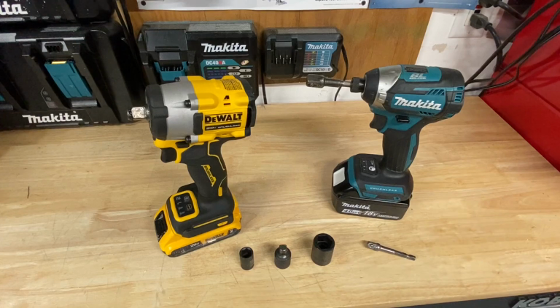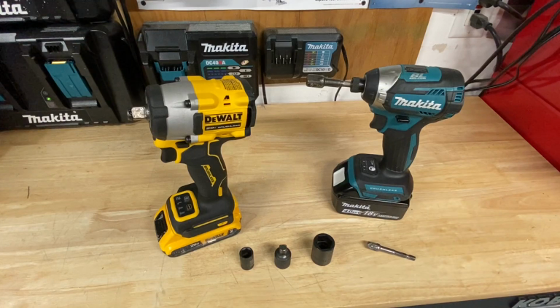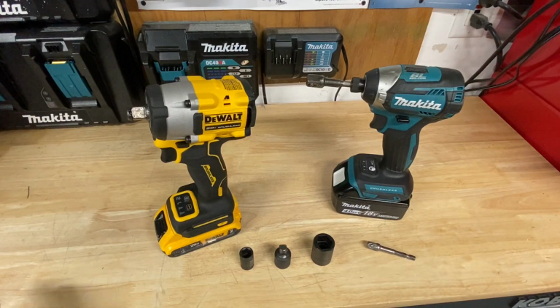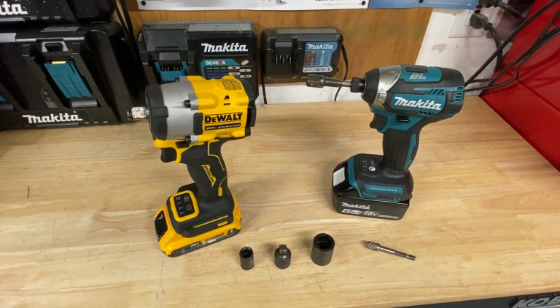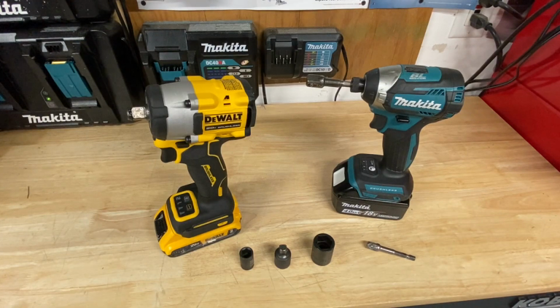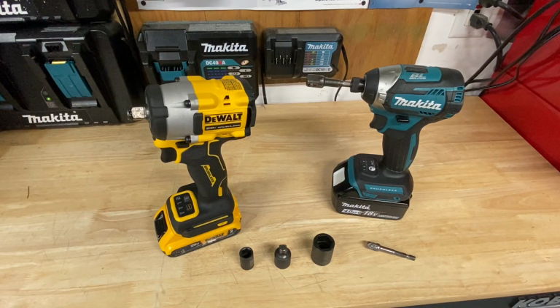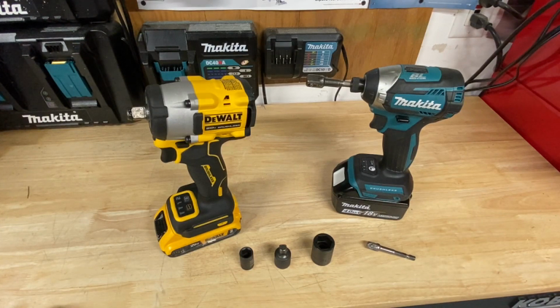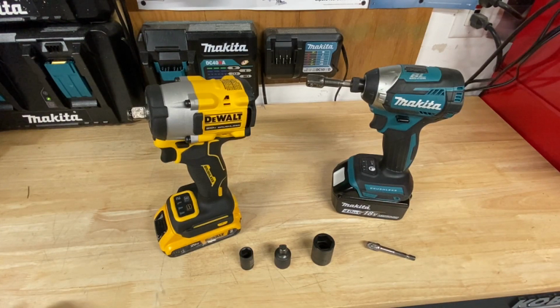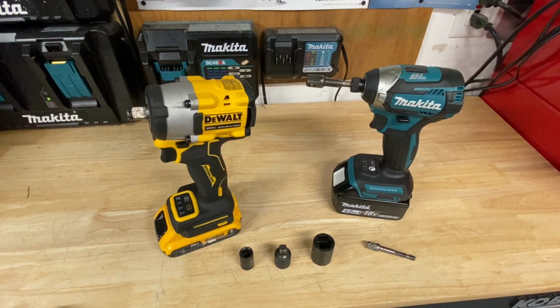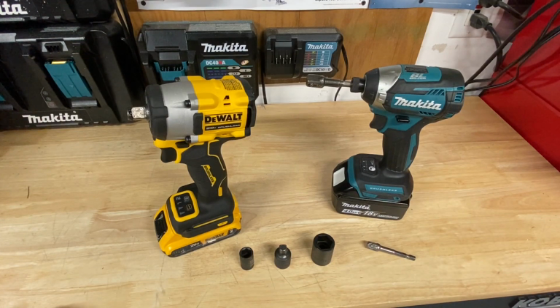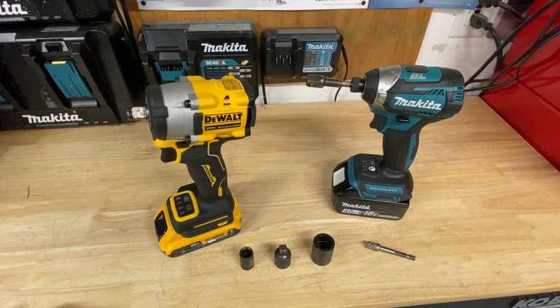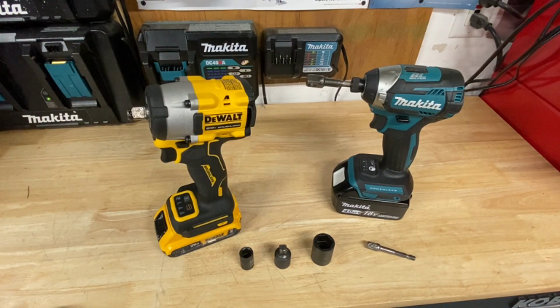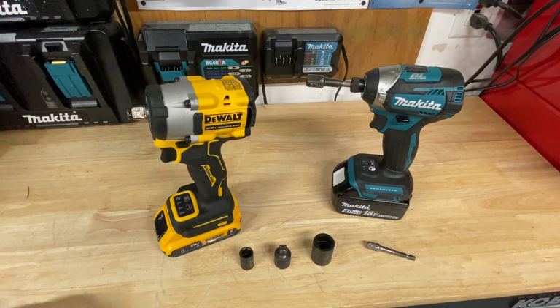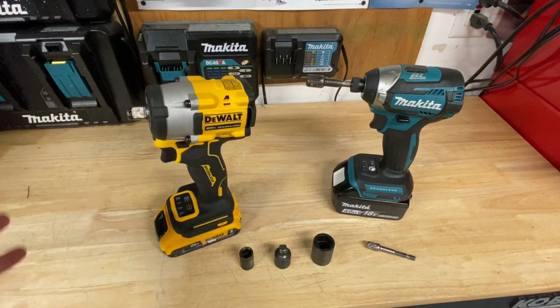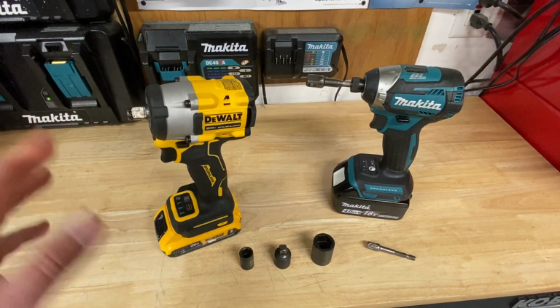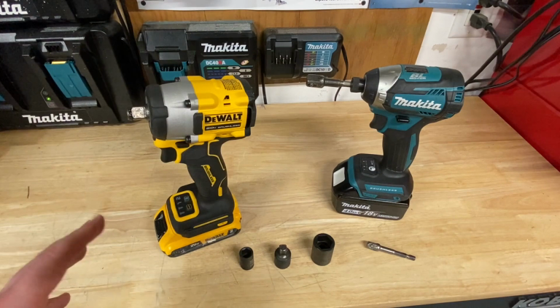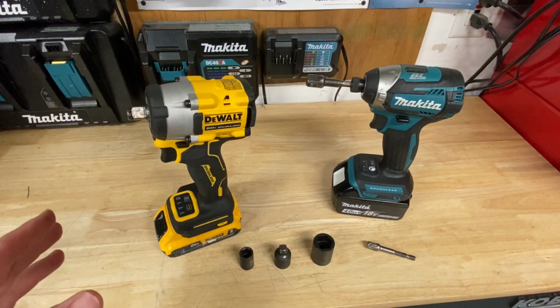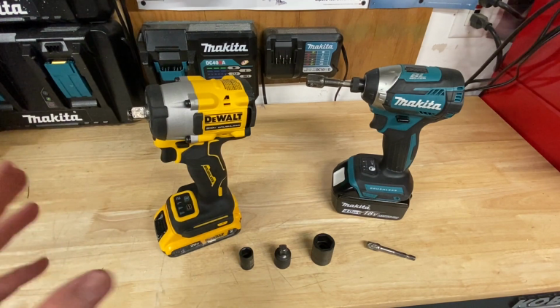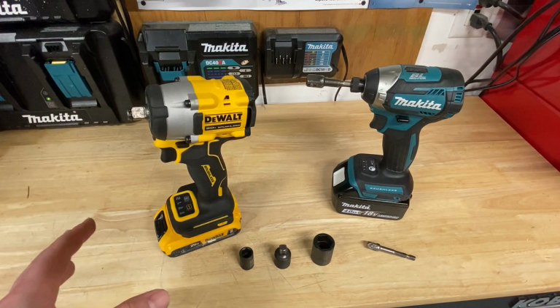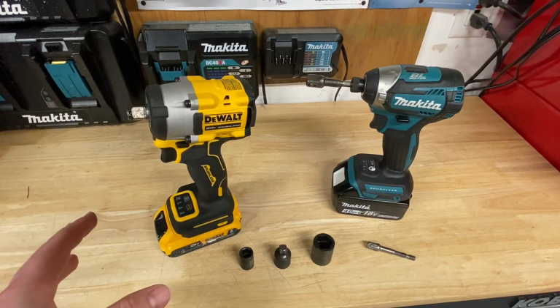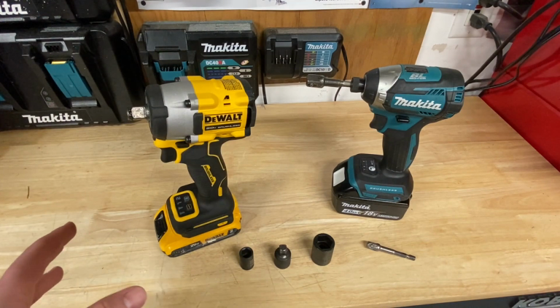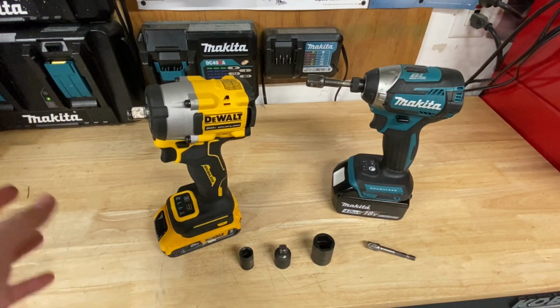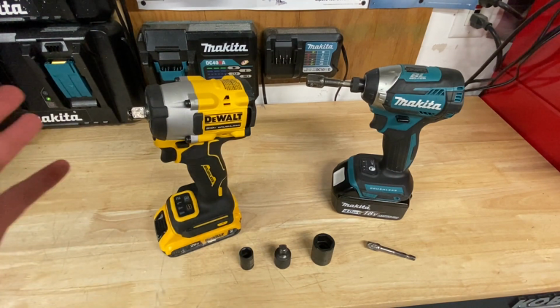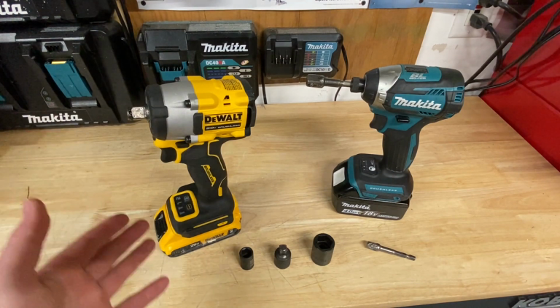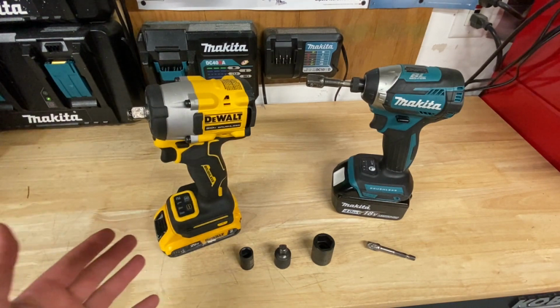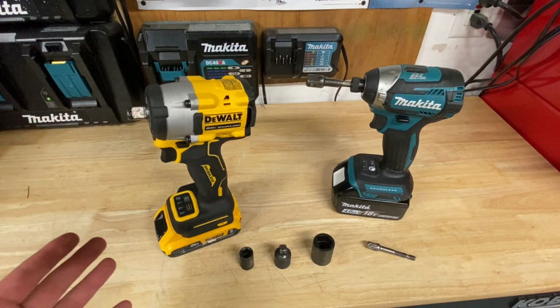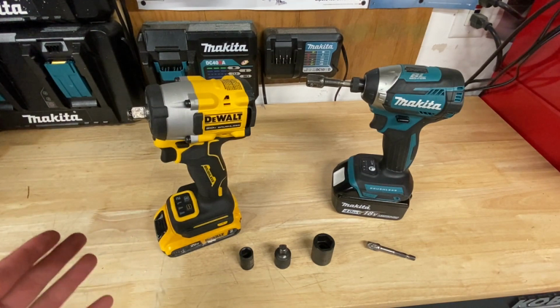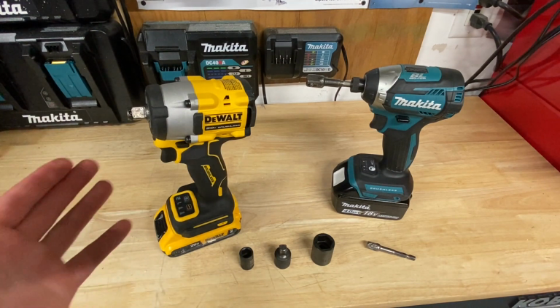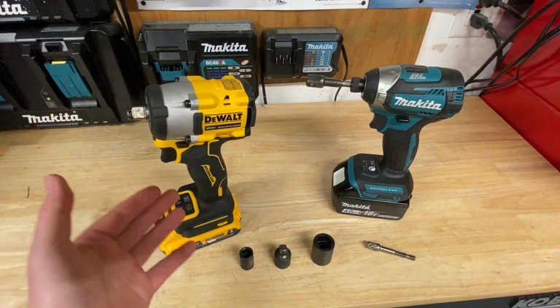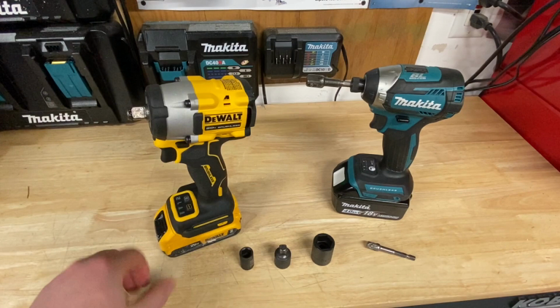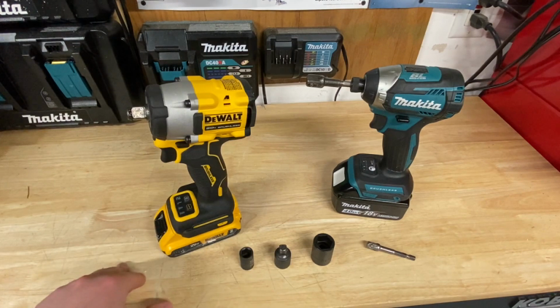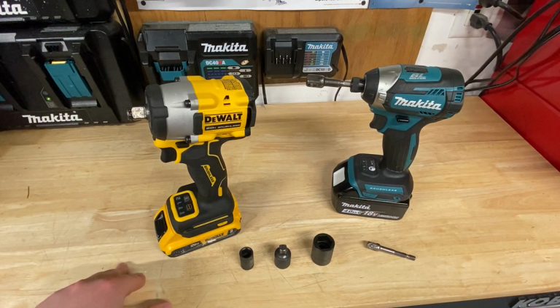Hey guys, Indy here with Ultimate Tool Reviews. If you're kind of an at-home user like me, when you need power tools, you're probably going to need a half-inch impact wrench, and you might need a three-eighths inch impact wrench.